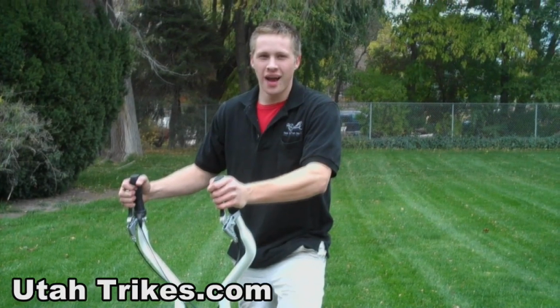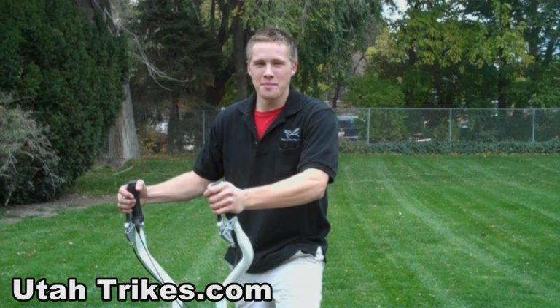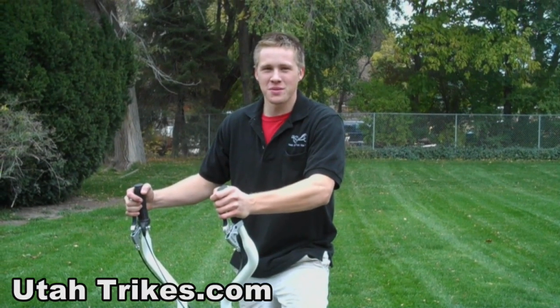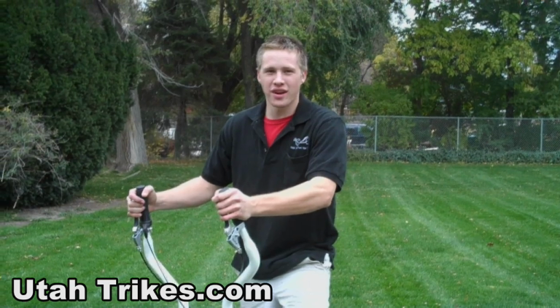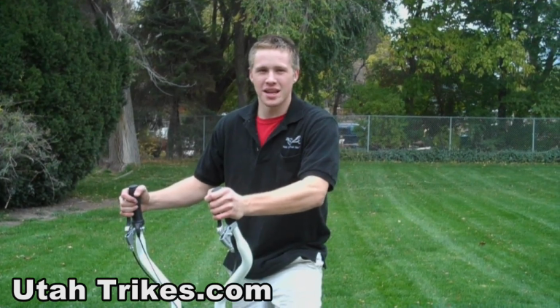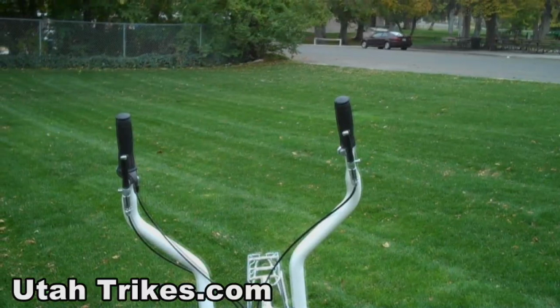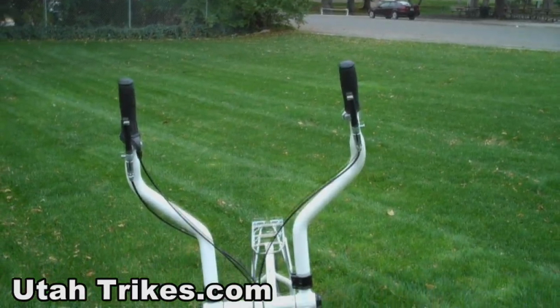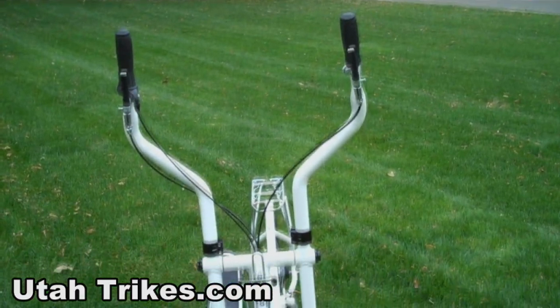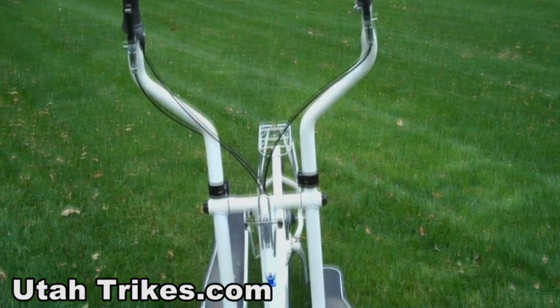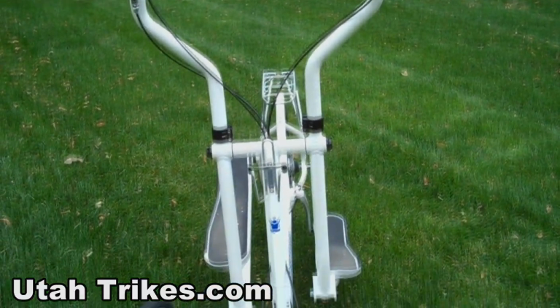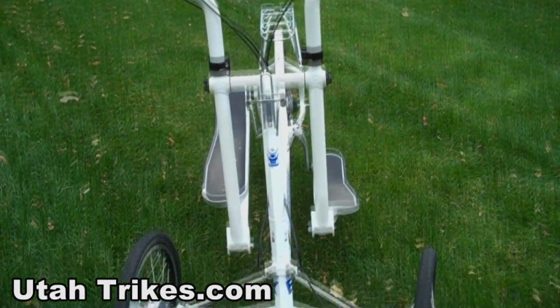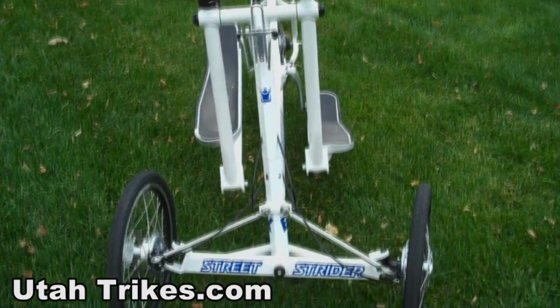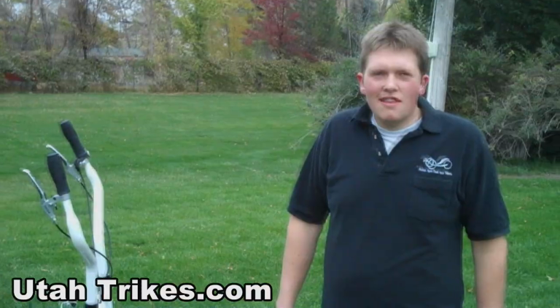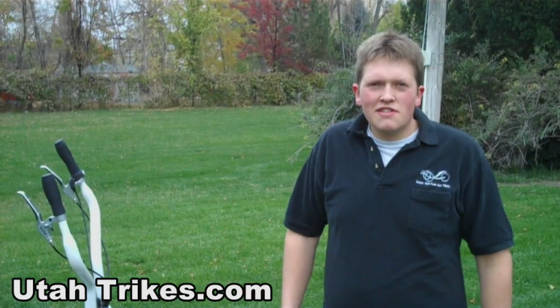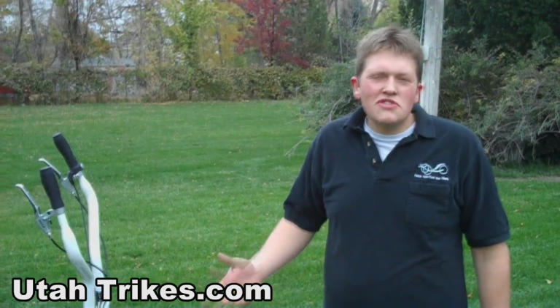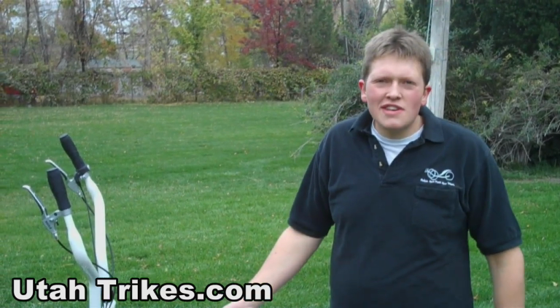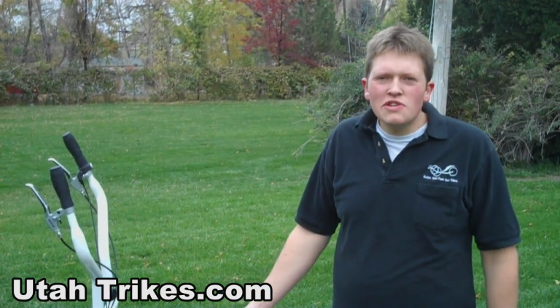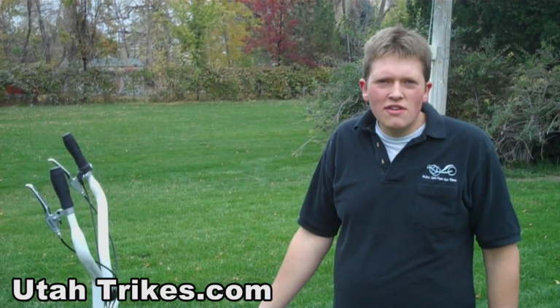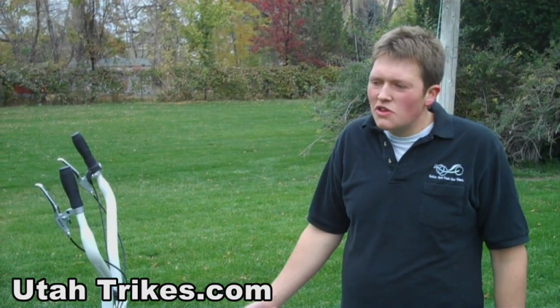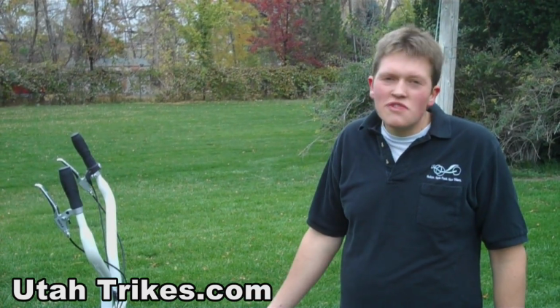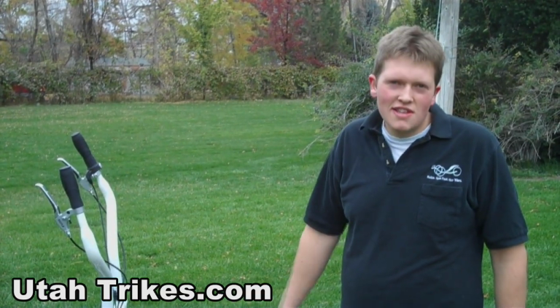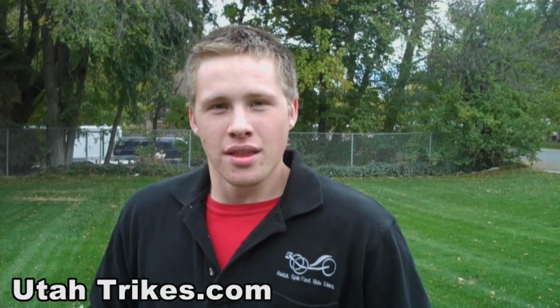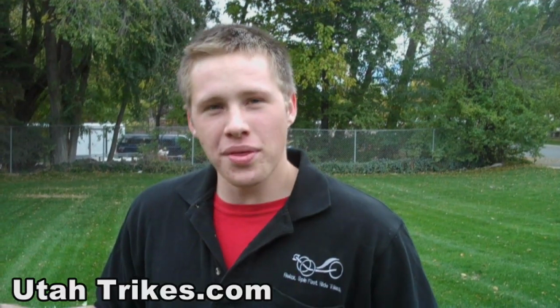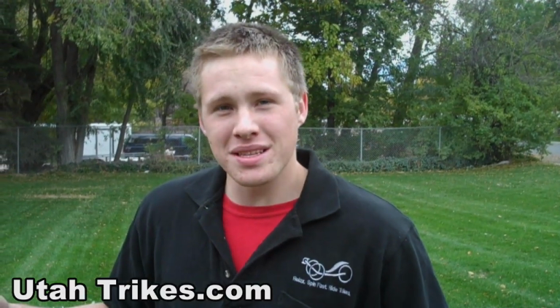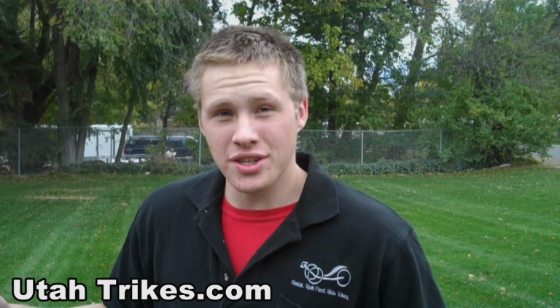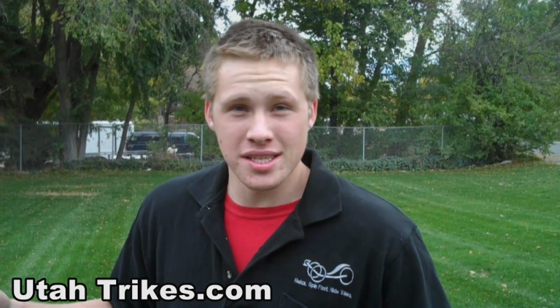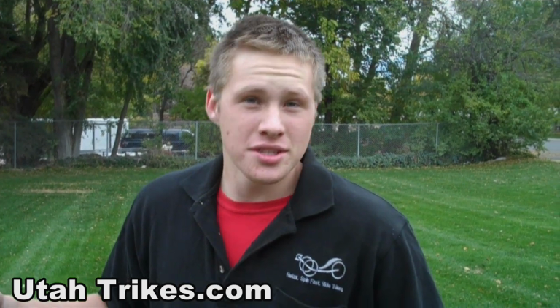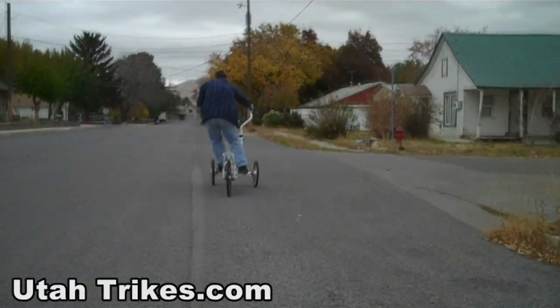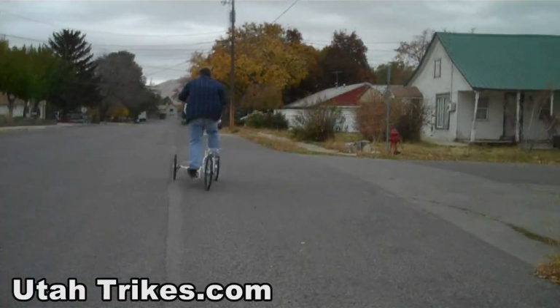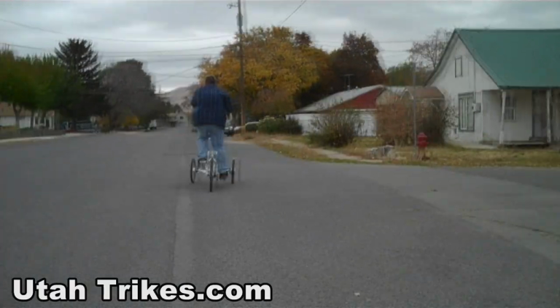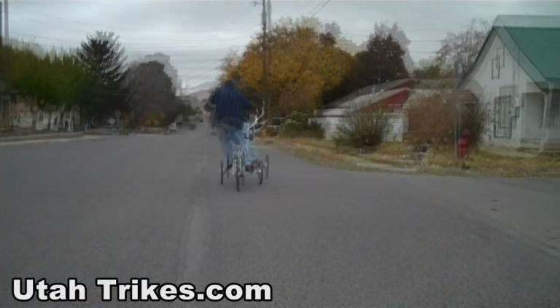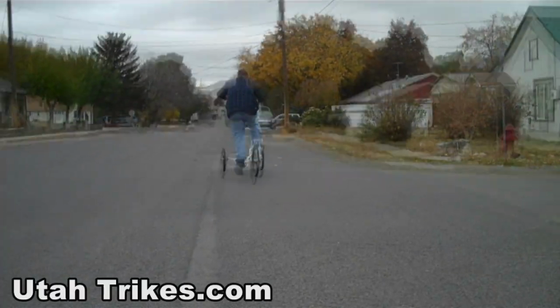Hi, I'm Matt from Utah Trikes, and today we're going to talk about the Street Strider ETS. The Street Strider is our newest model here at Utah Trikes. The cool thing about the Street Striders is, to turn, you actually lean the entire trike.